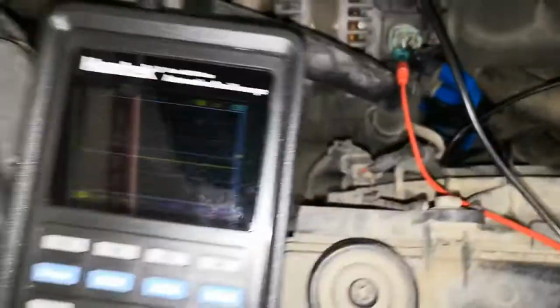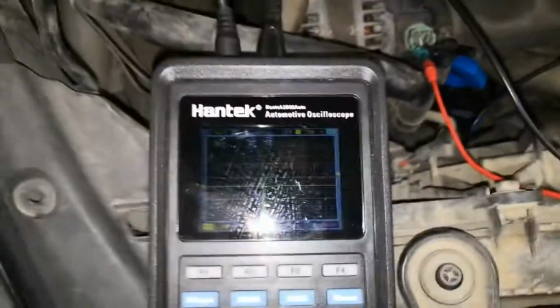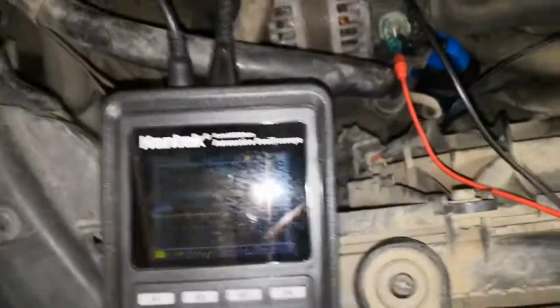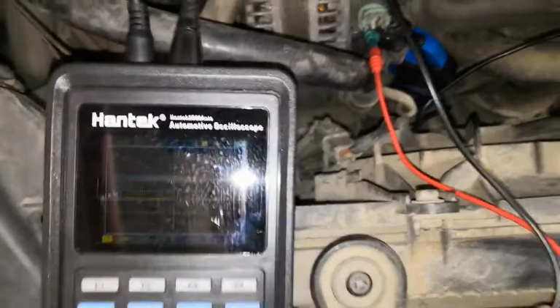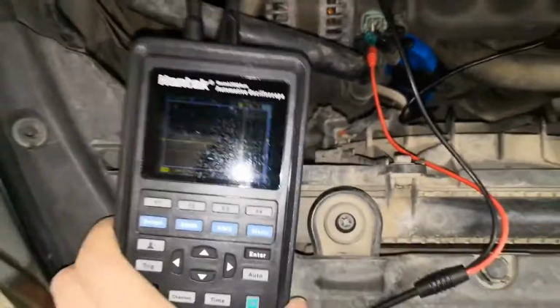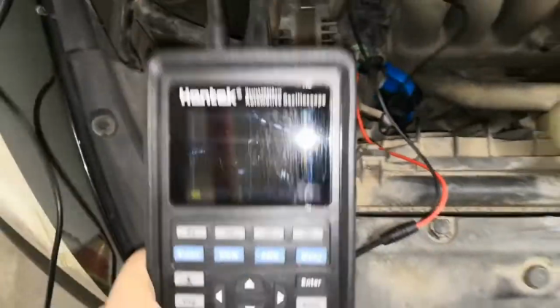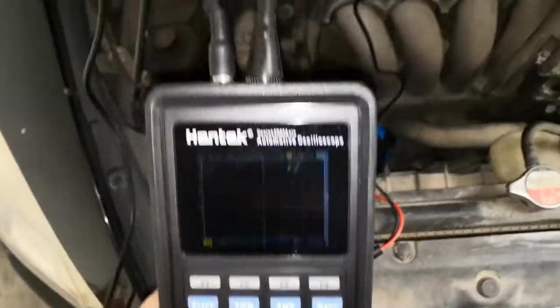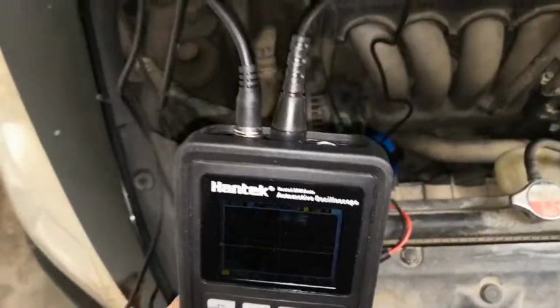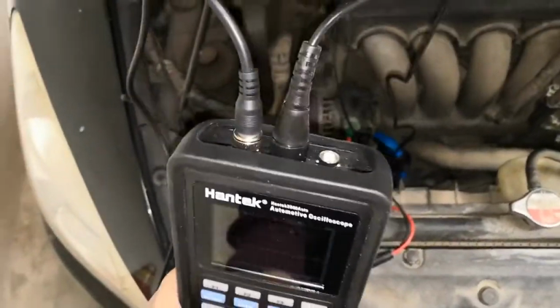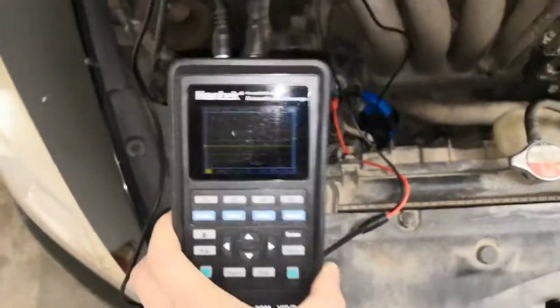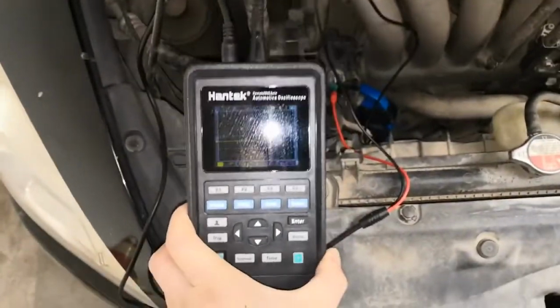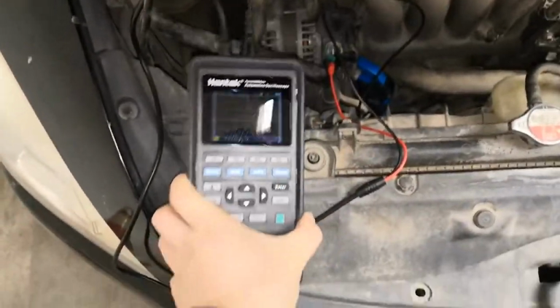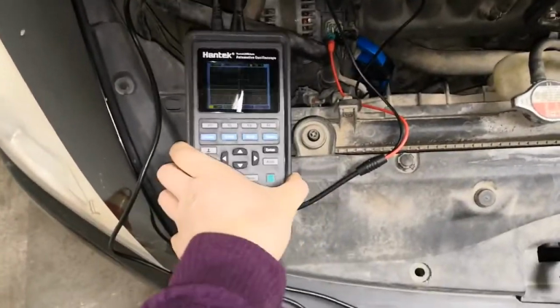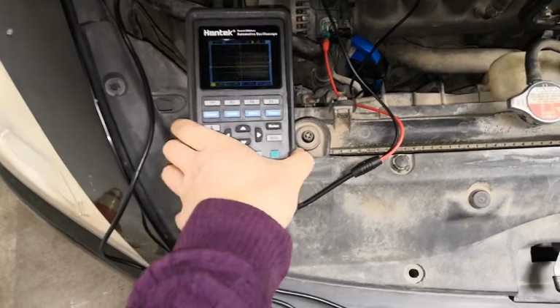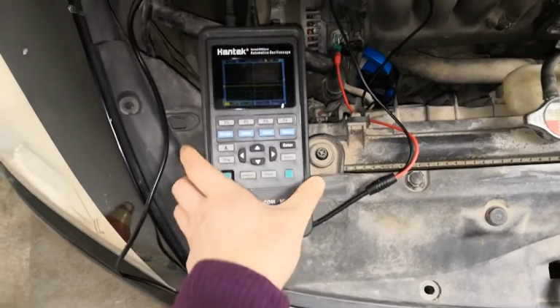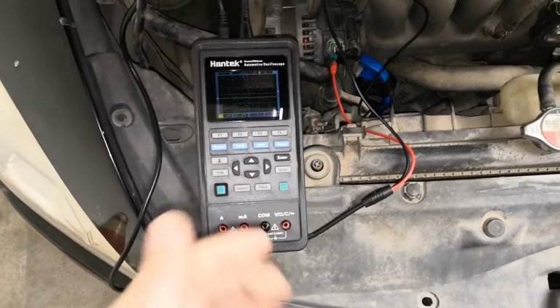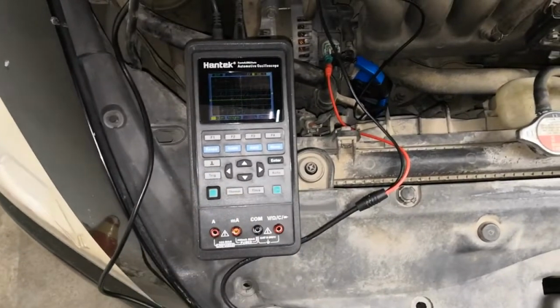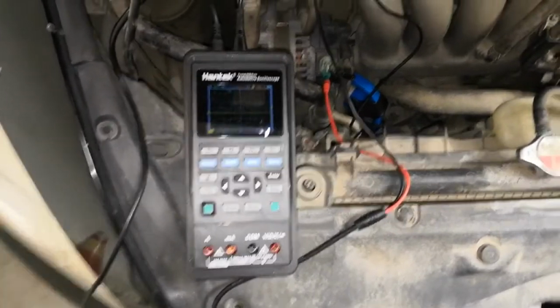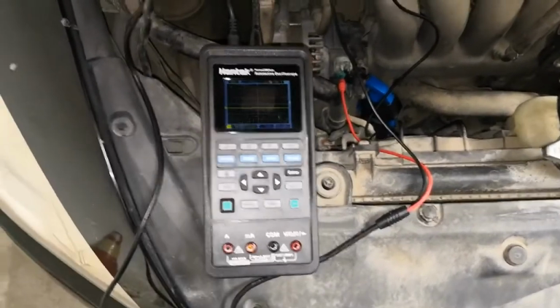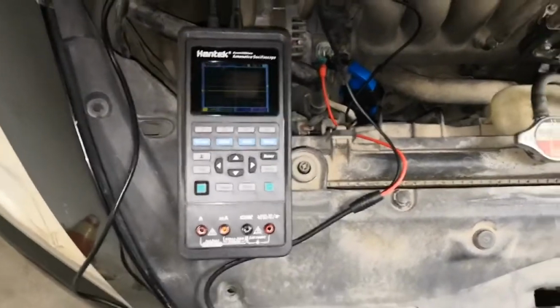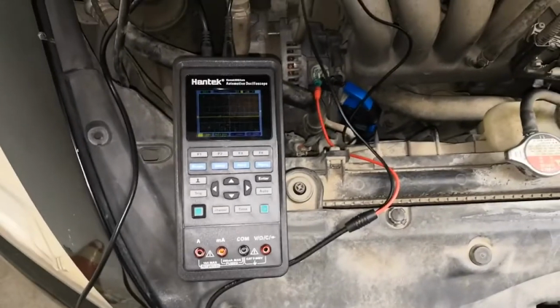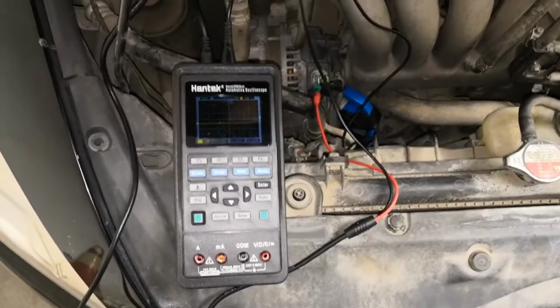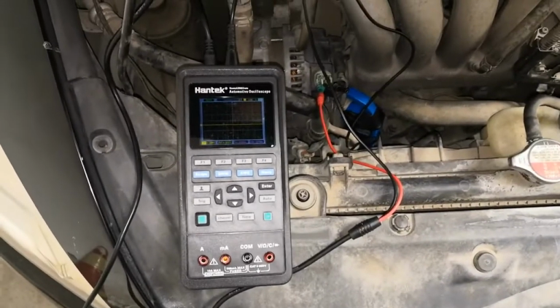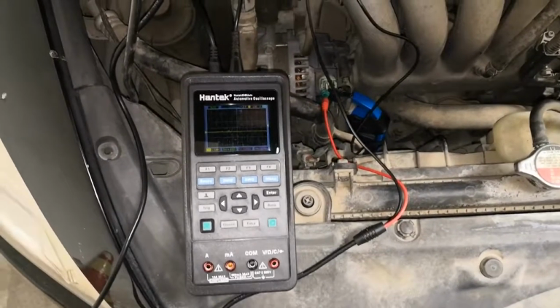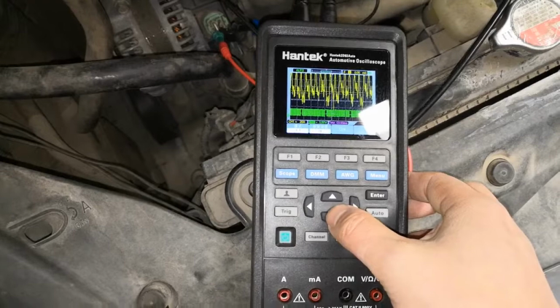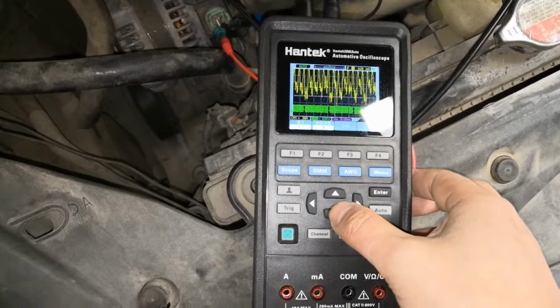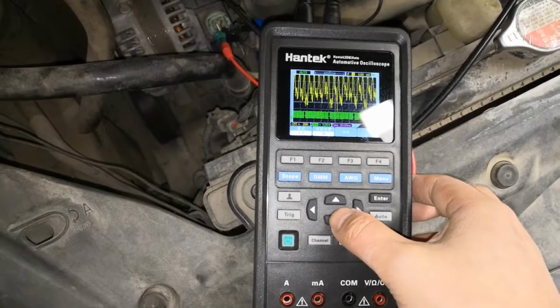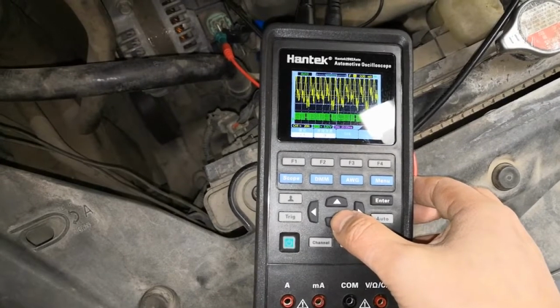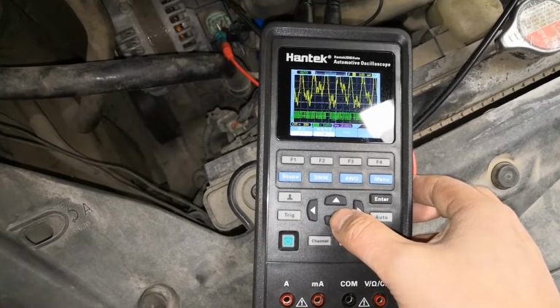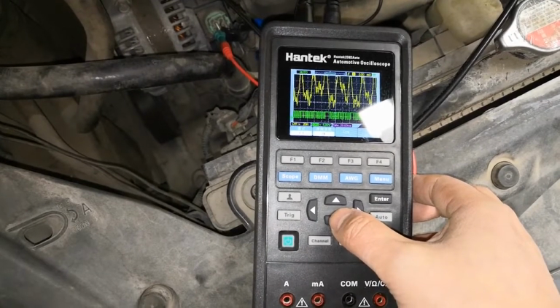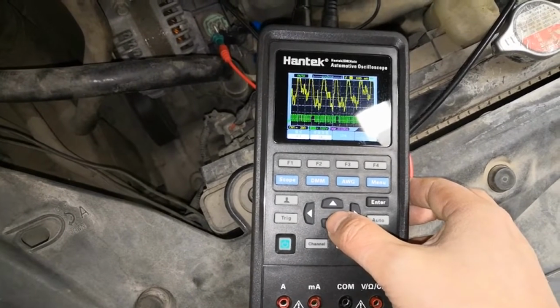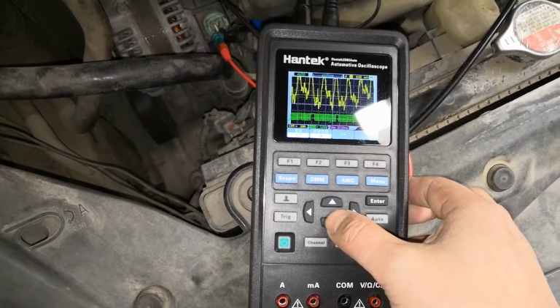Plug the lead into channel 2 and channel 1 of the scope. Start the engine. The yellow waveform is the alternator output current waveform.